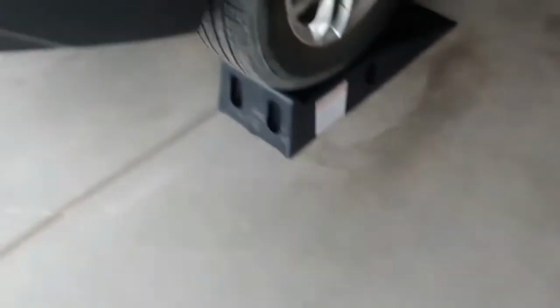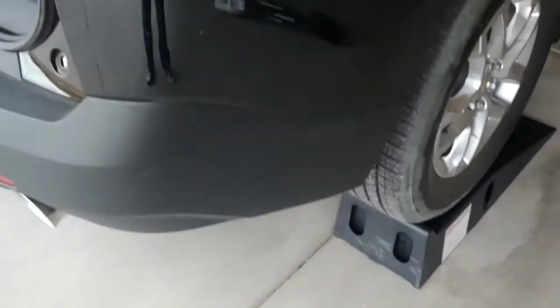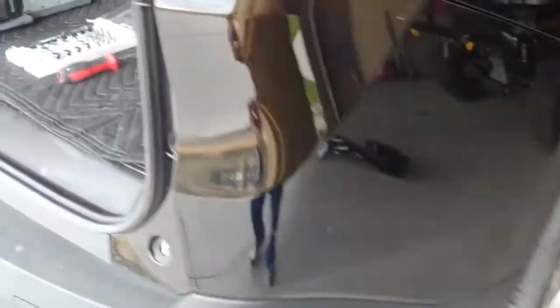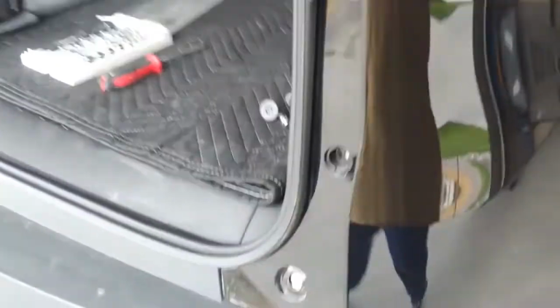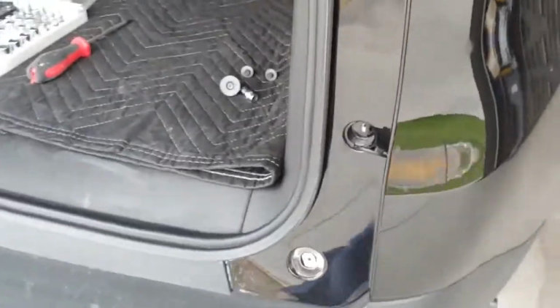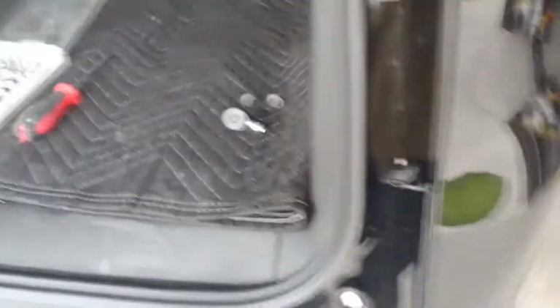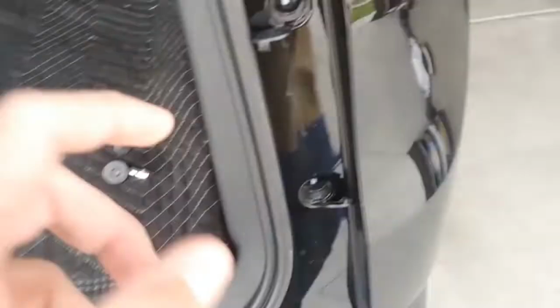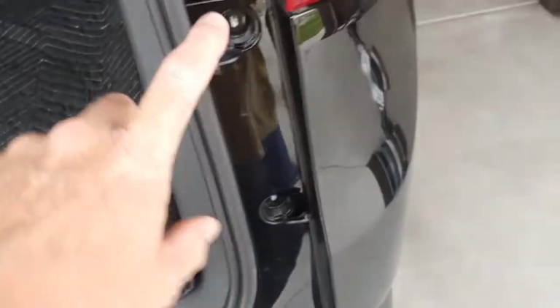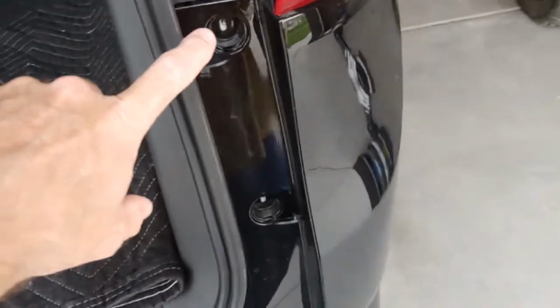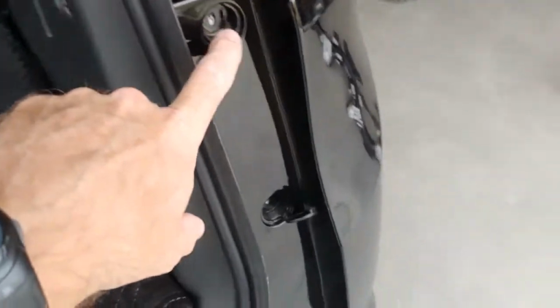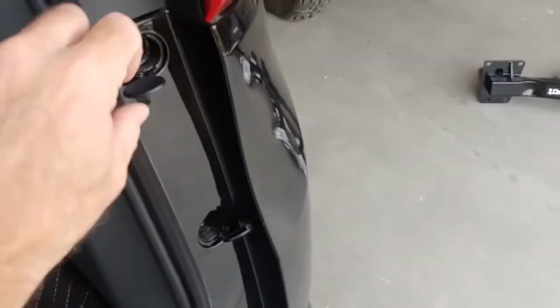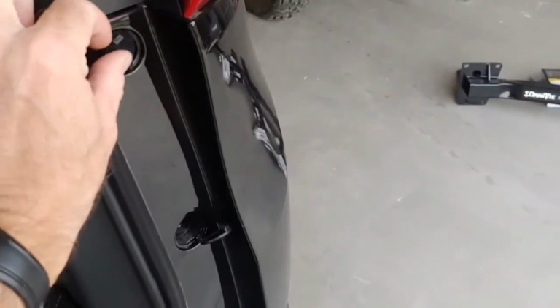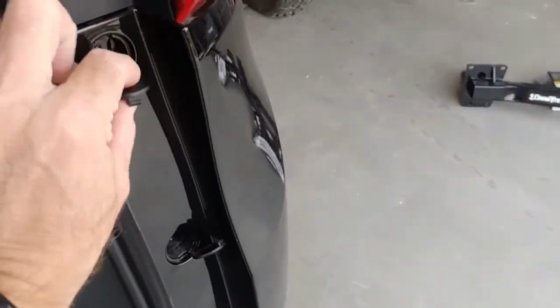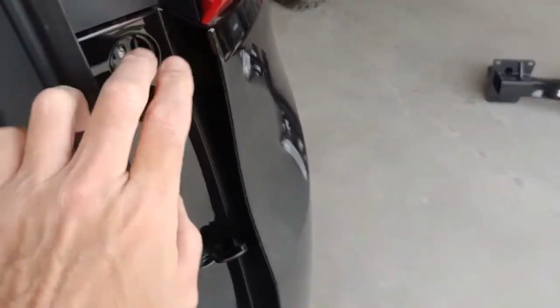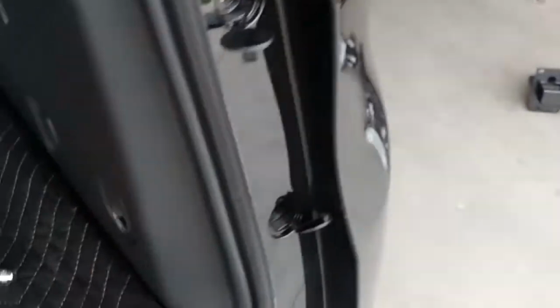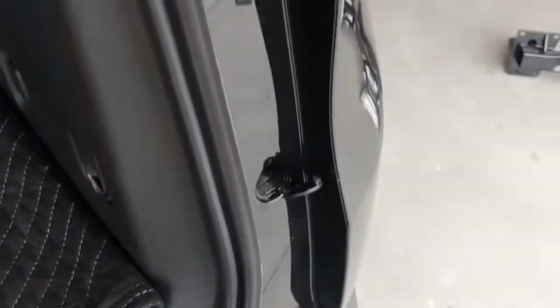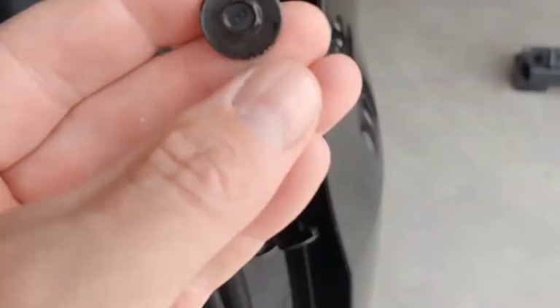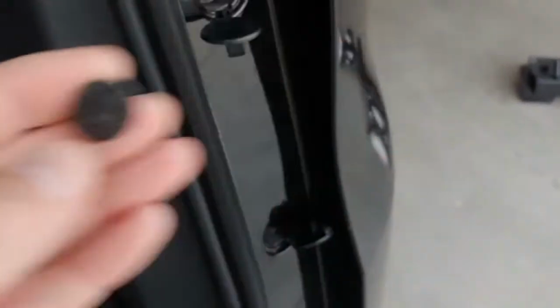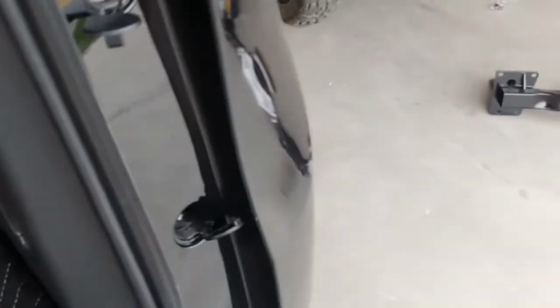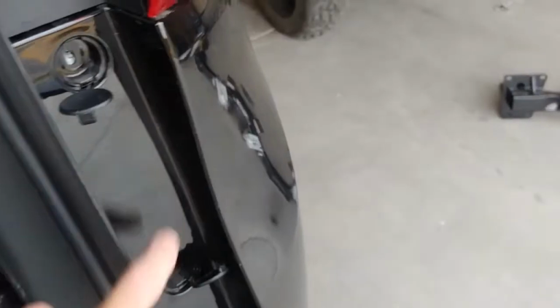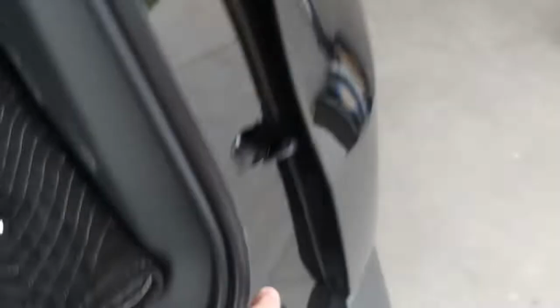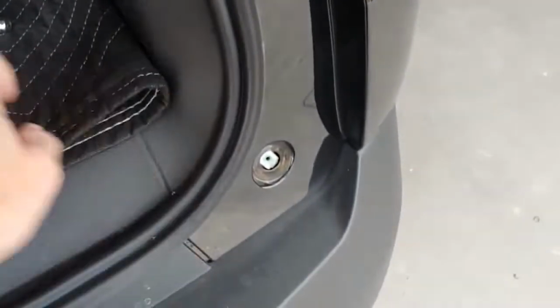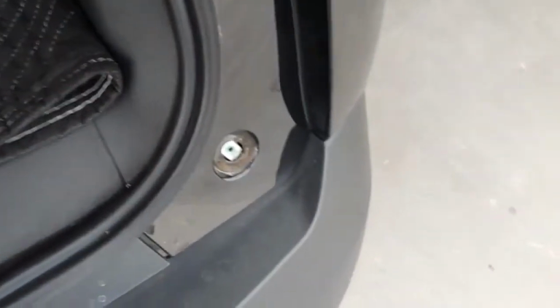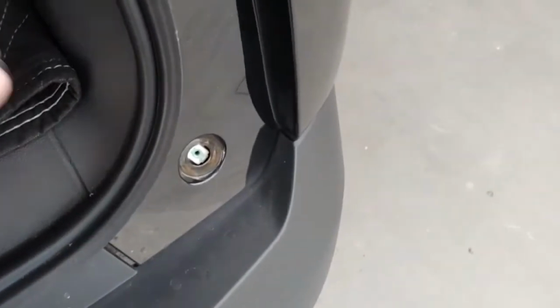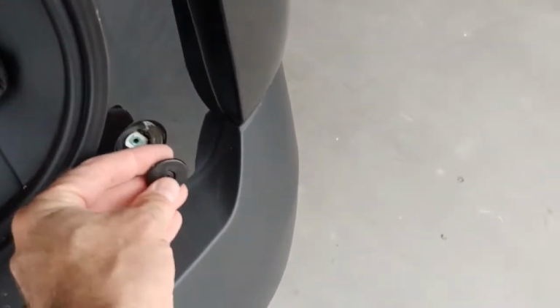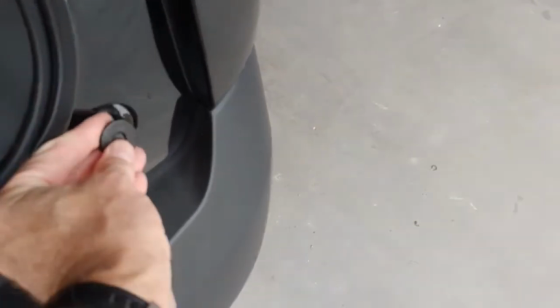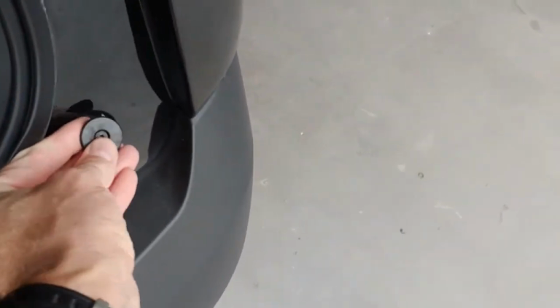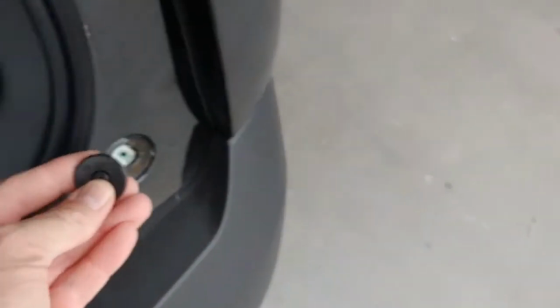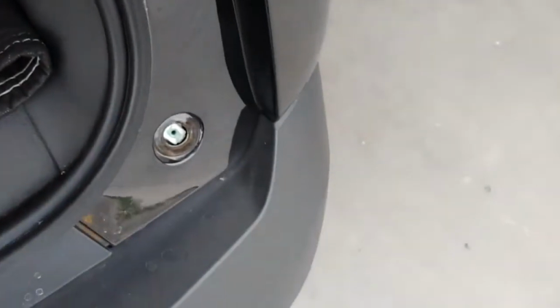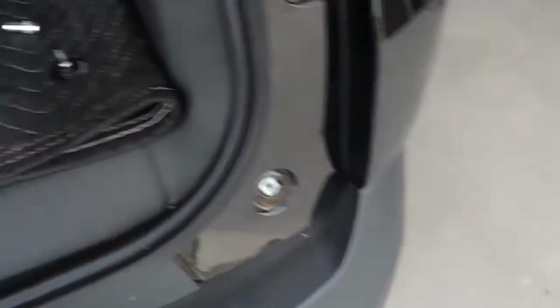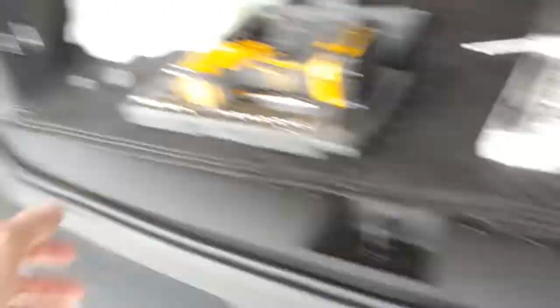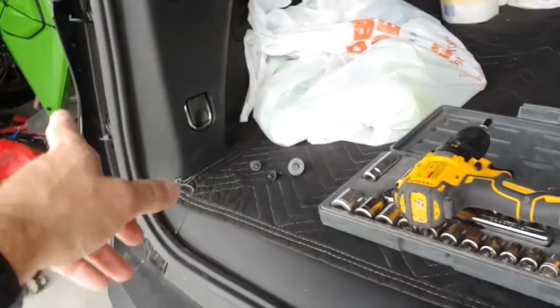The first thing you need to do is pop these little clips with your screwdriver, and remove these bolts — two of those — and then a Torx for that one. Do the same on that side.